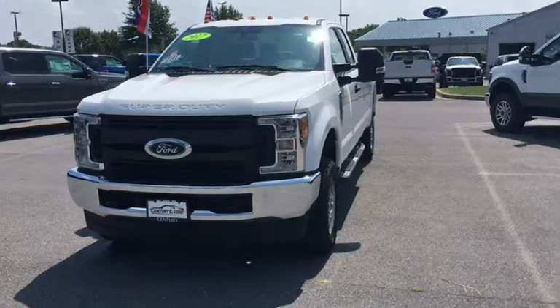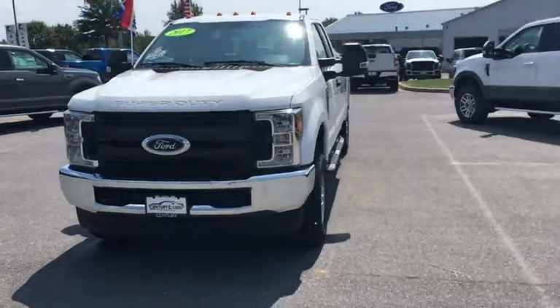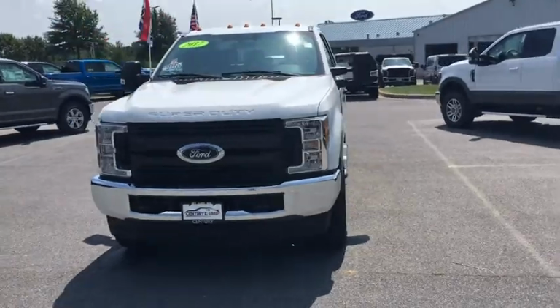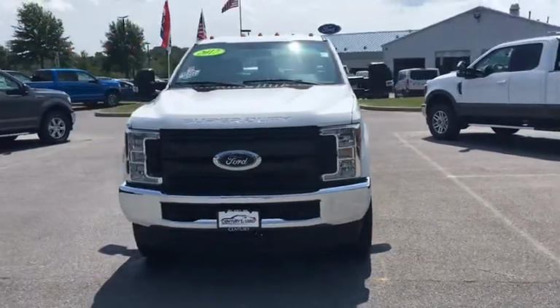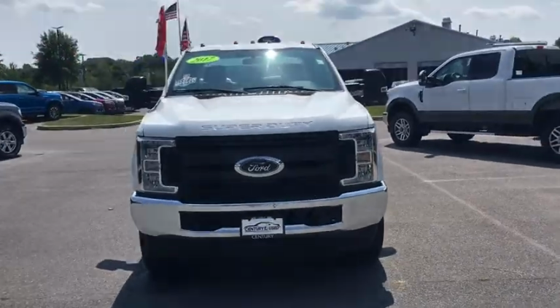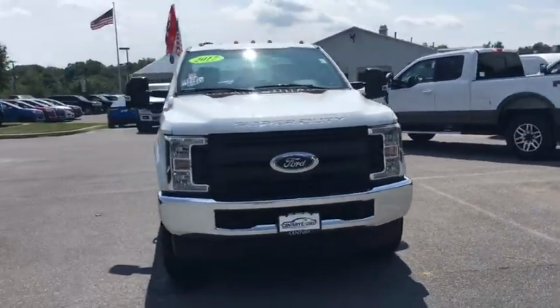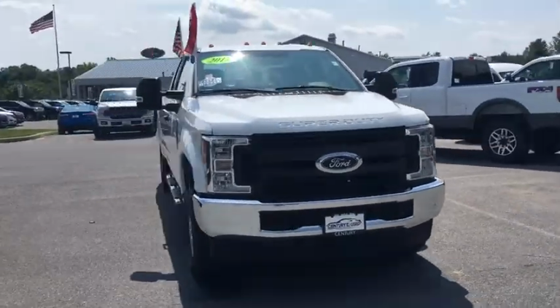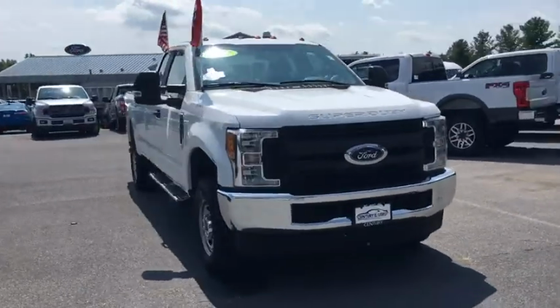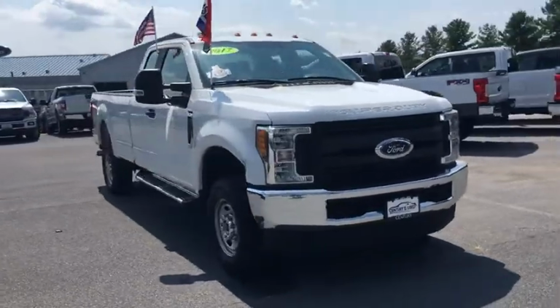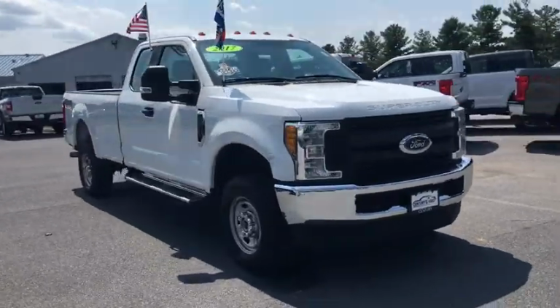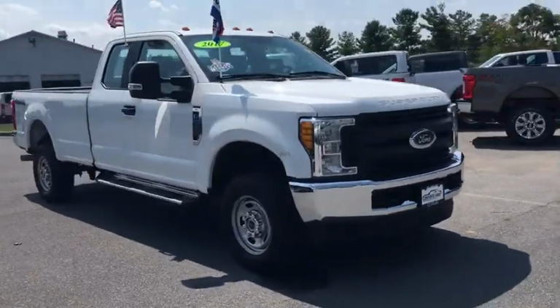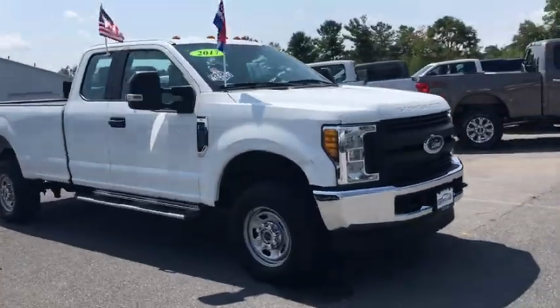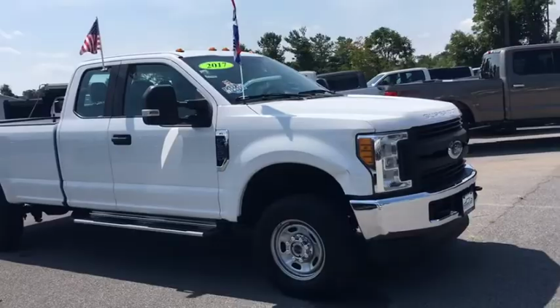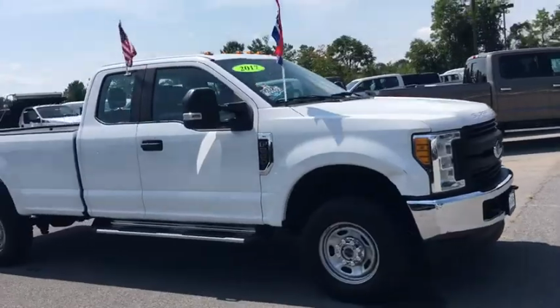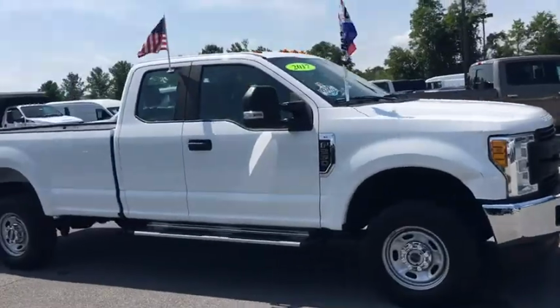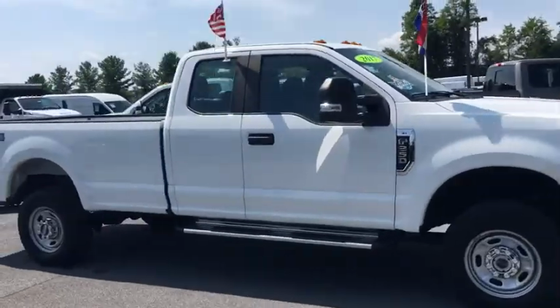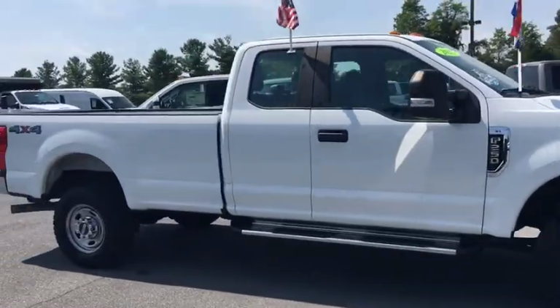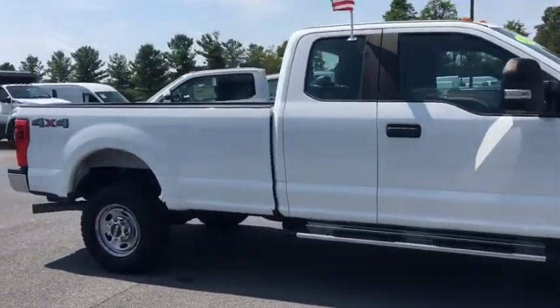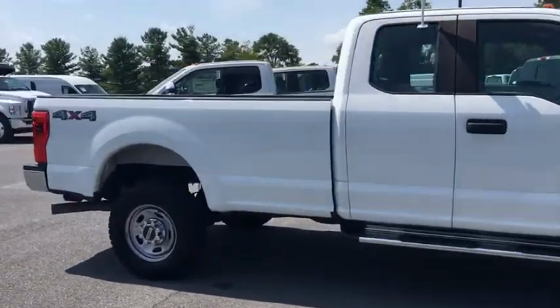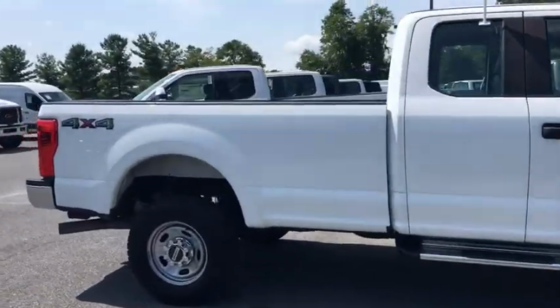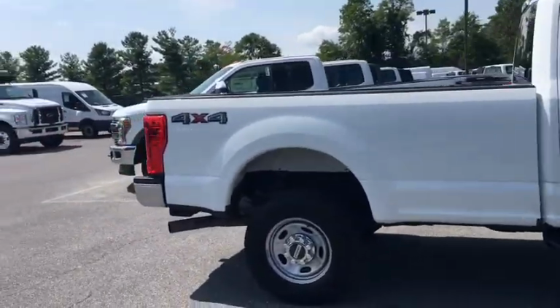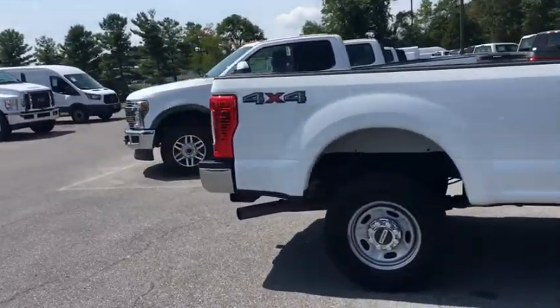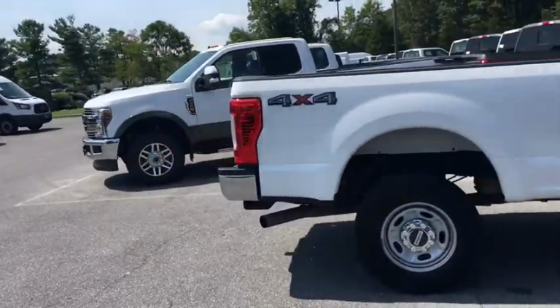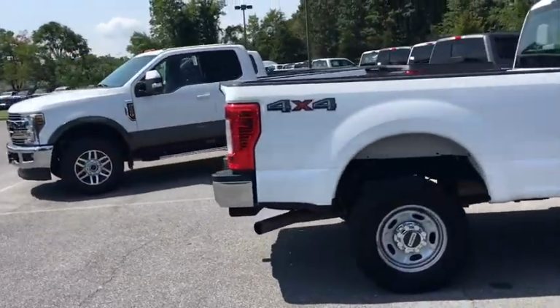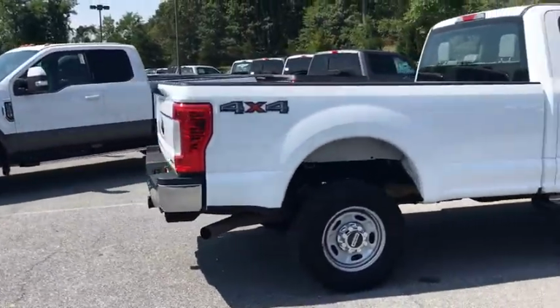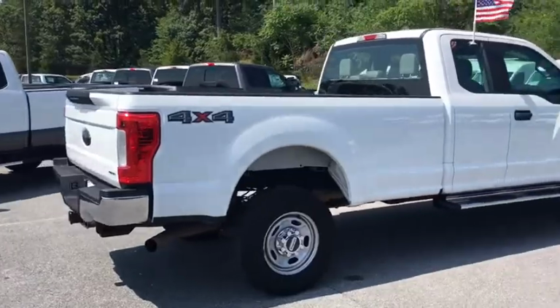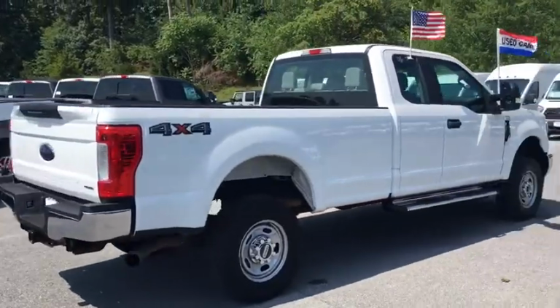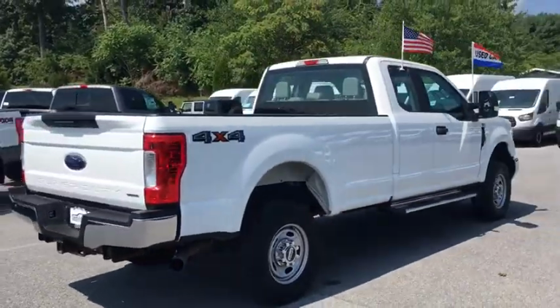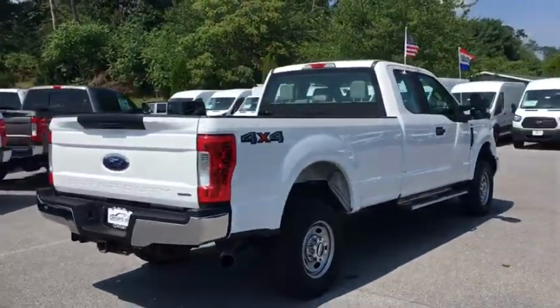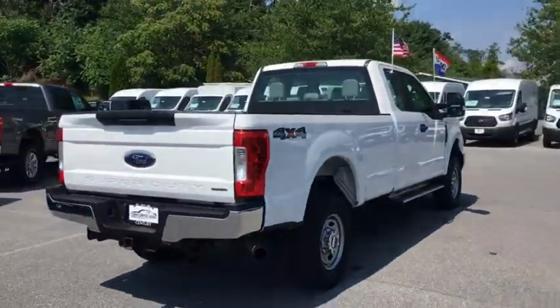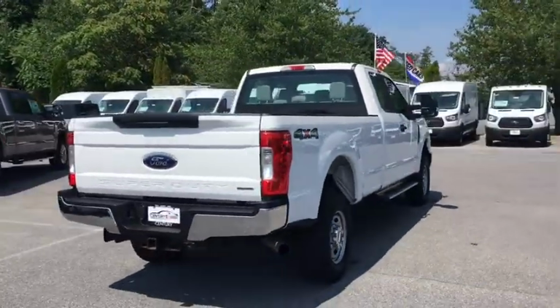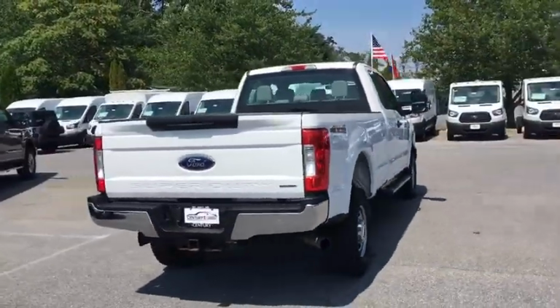Looking for the right vehicle? Check out the 2017 Ford F-250 Super Duty. Head-to-head fuel efficiency, head-to-head towing, head-to-head torque. Ford F-250 Super Duty.